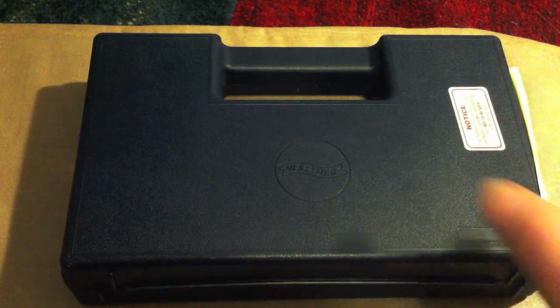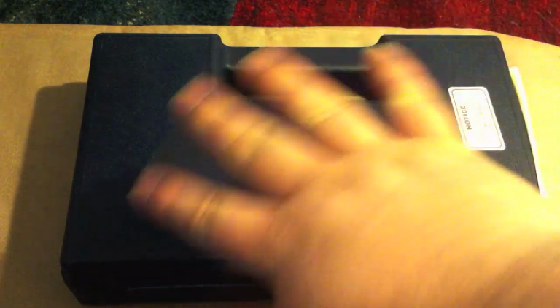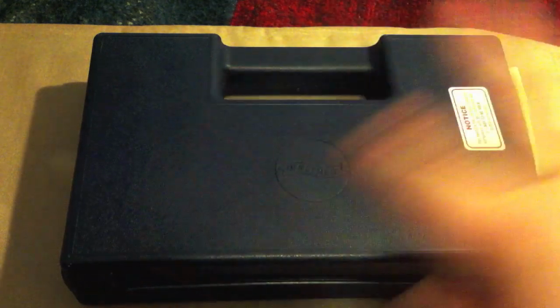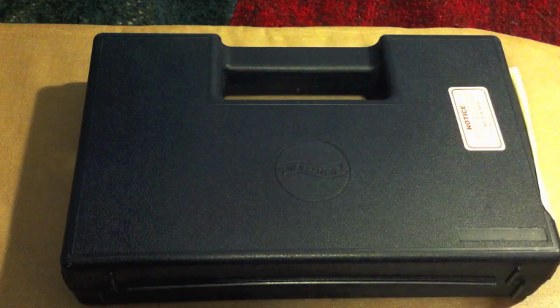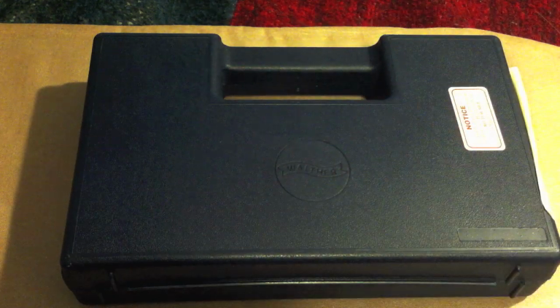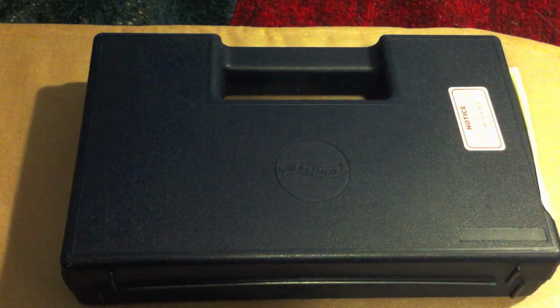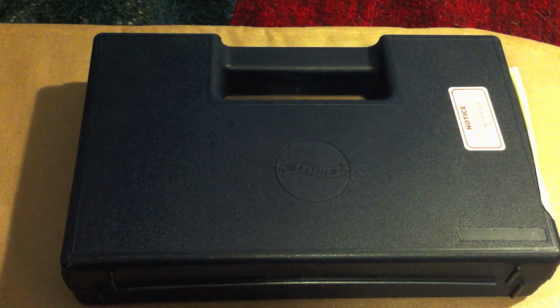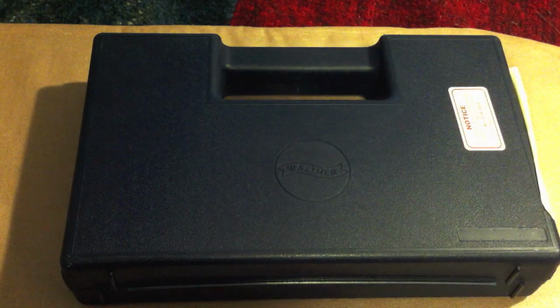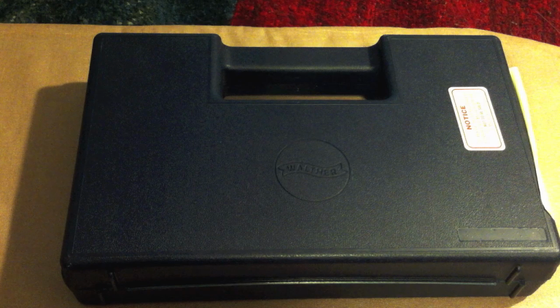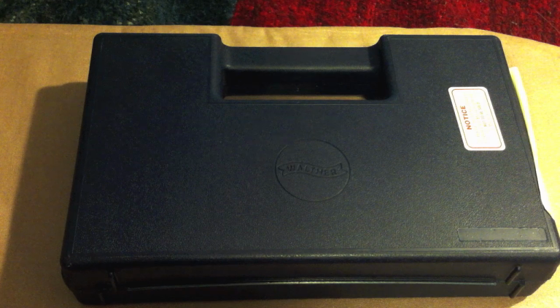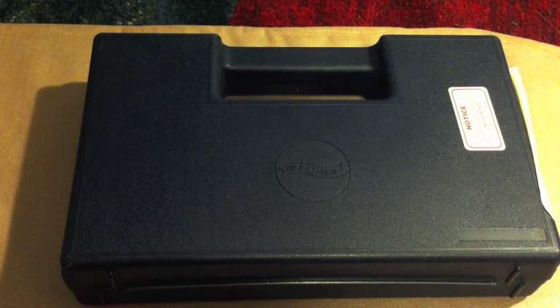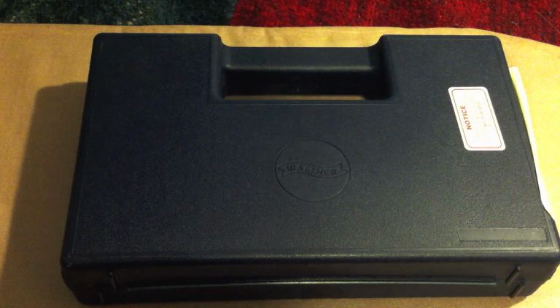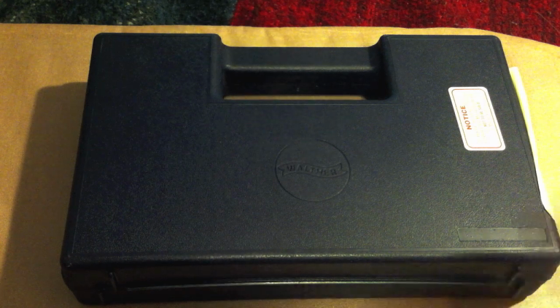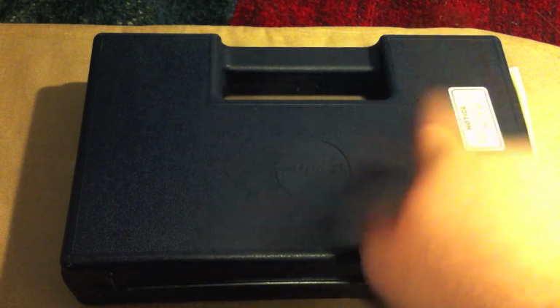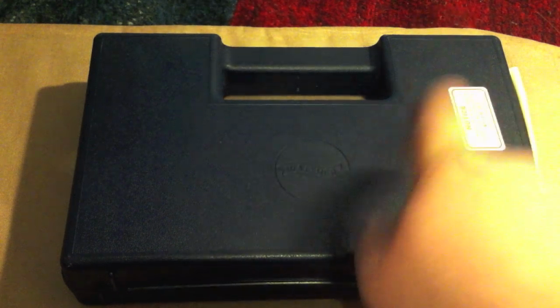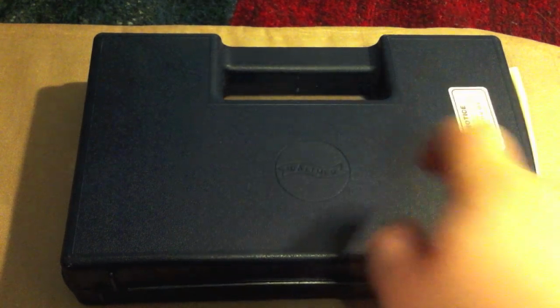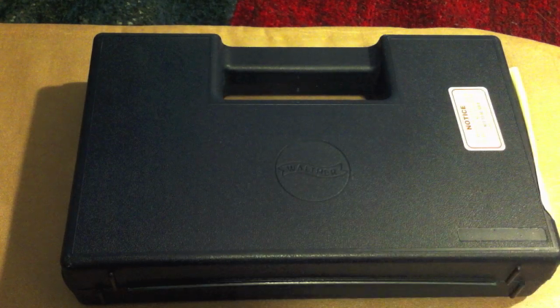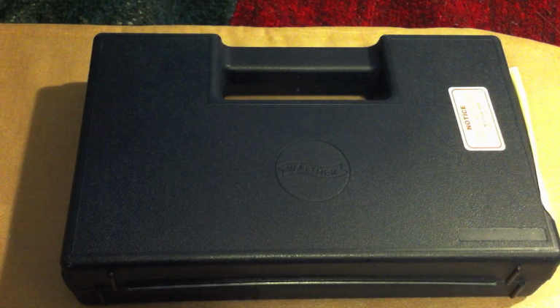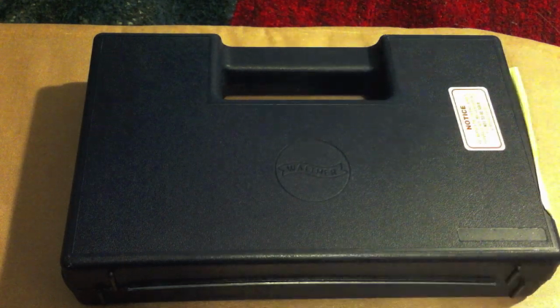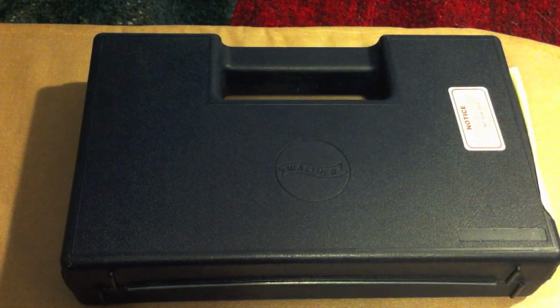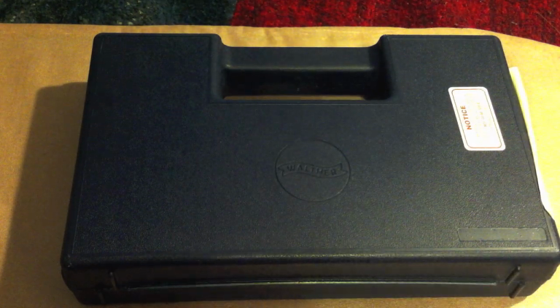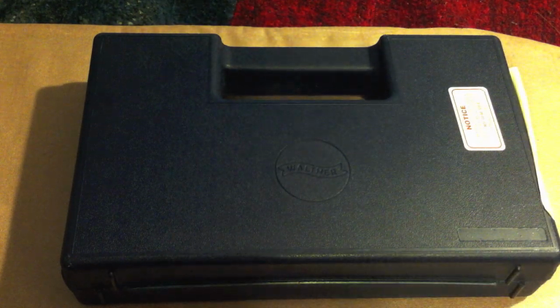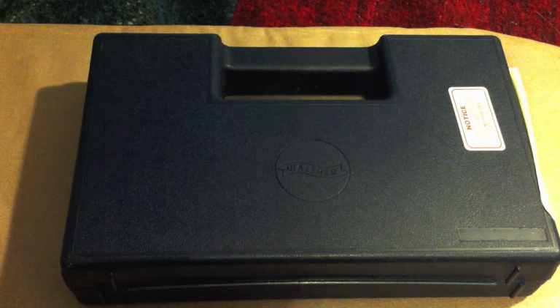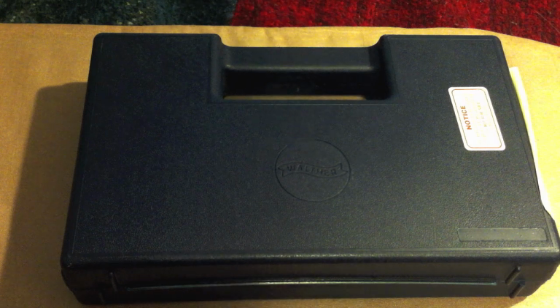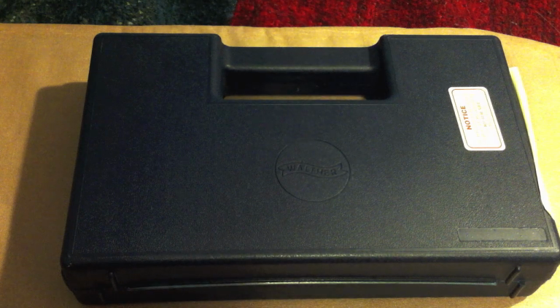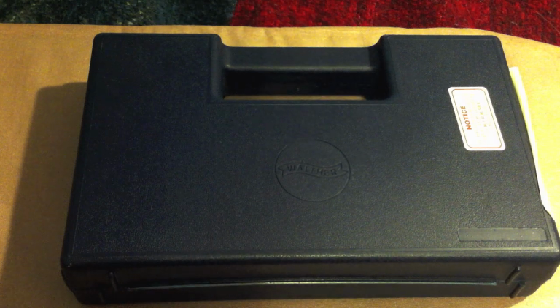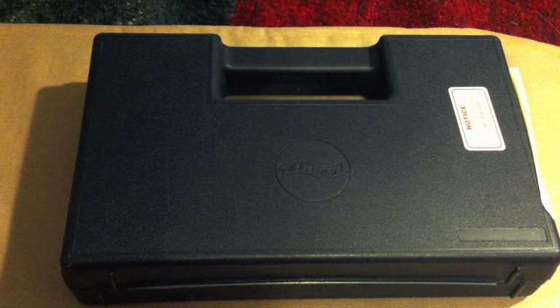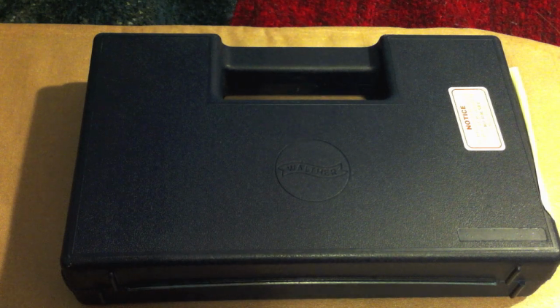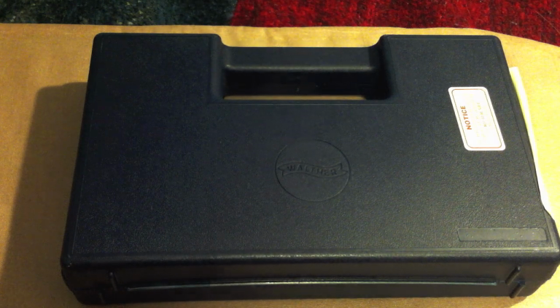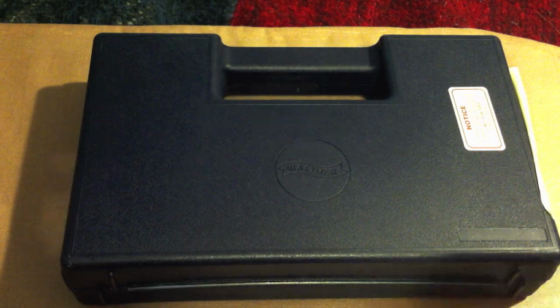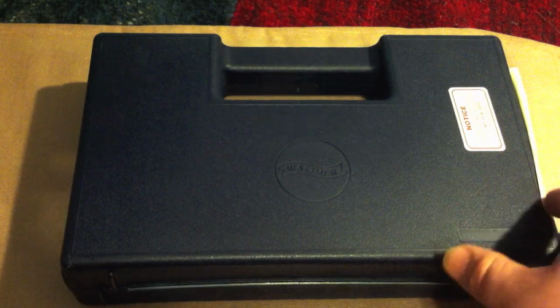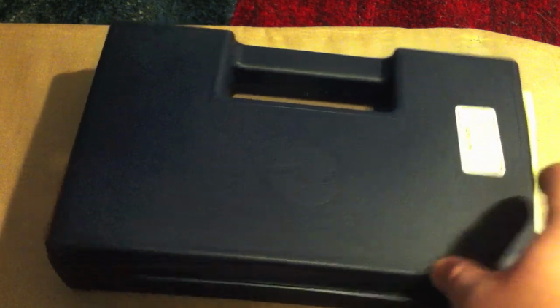Here we are. It comes in this blue hard plastic case with the Walther logo on it. It's a nice hard case — not incredible, not like a Pelican case or anything like that, but then again, it's free. What can you complain about?